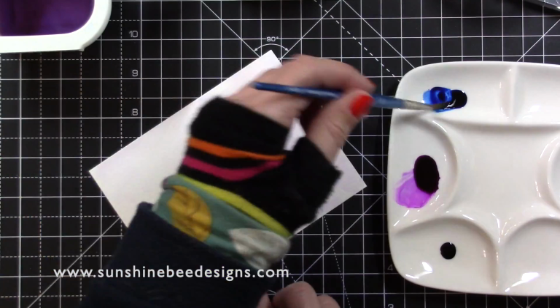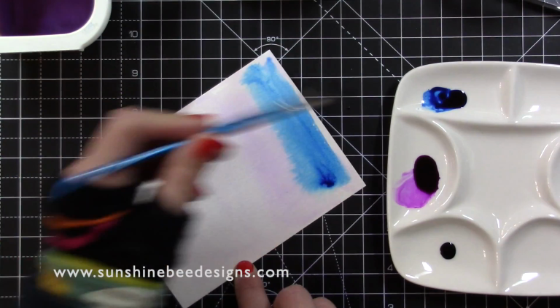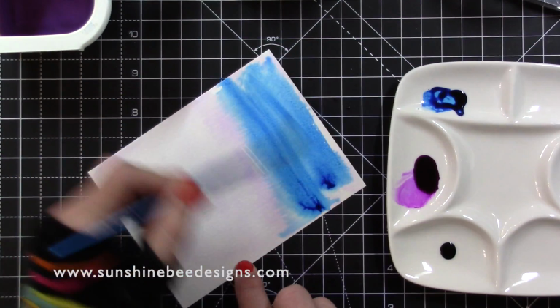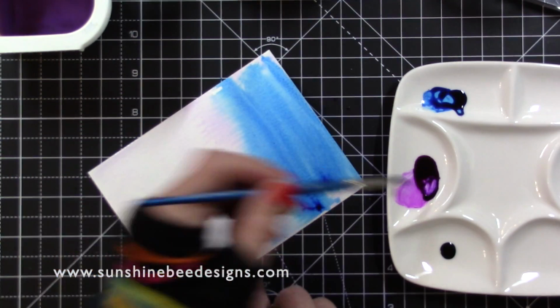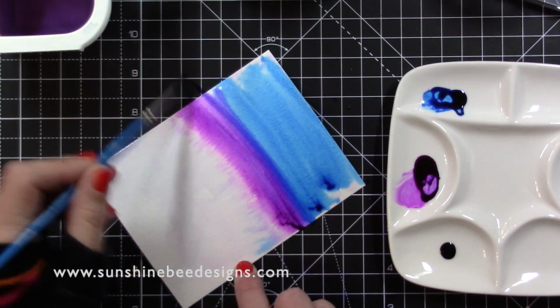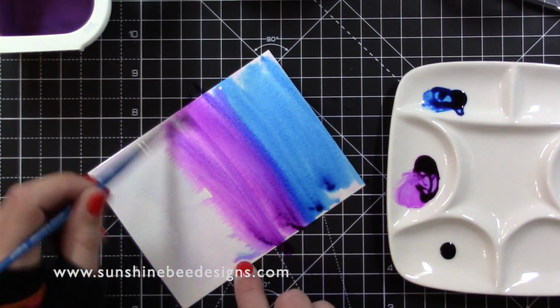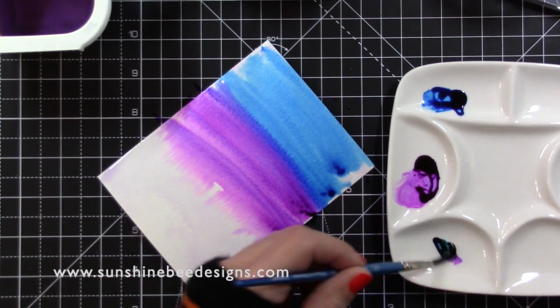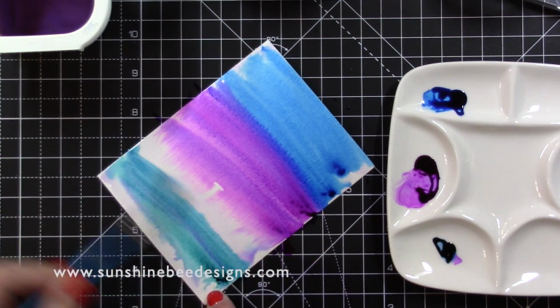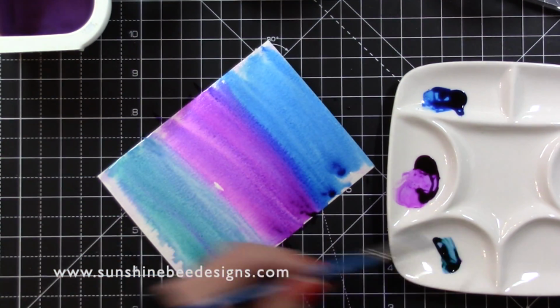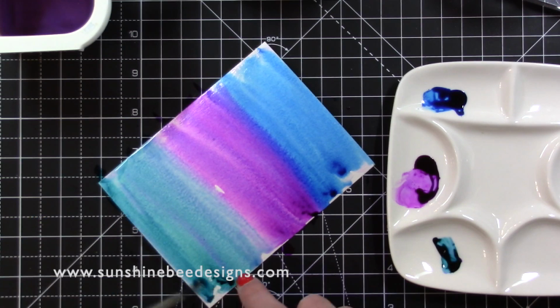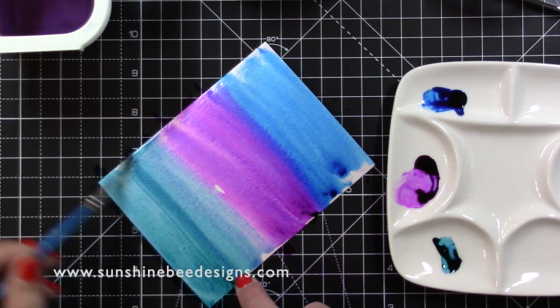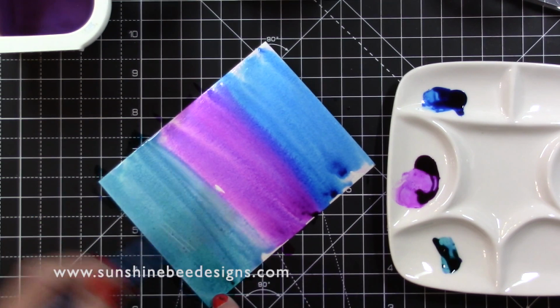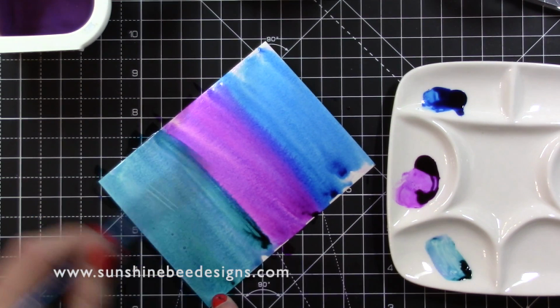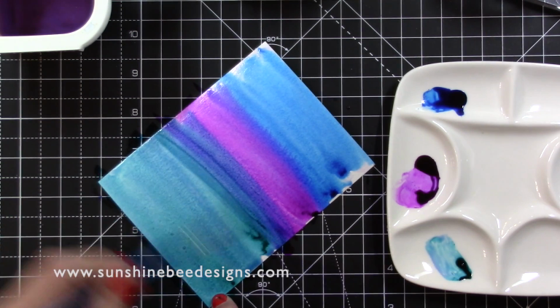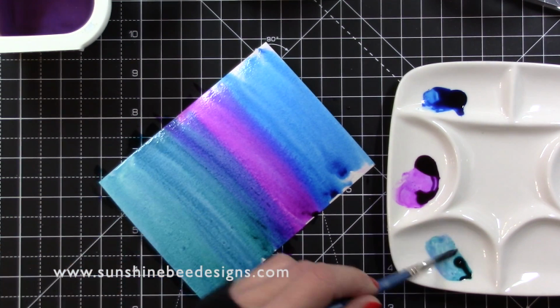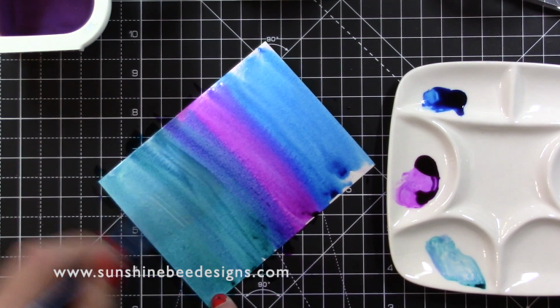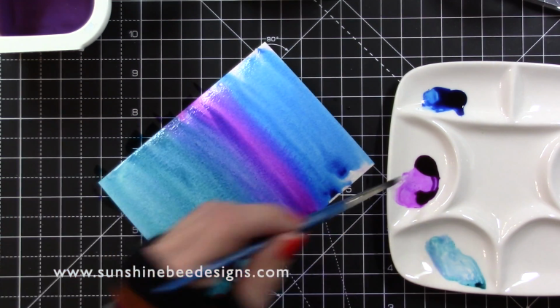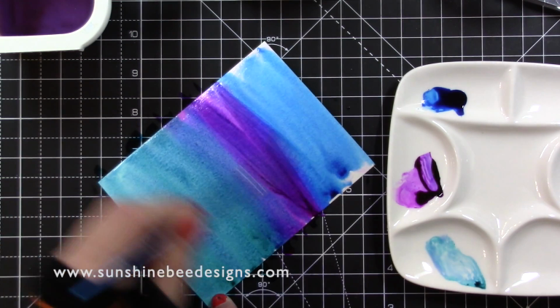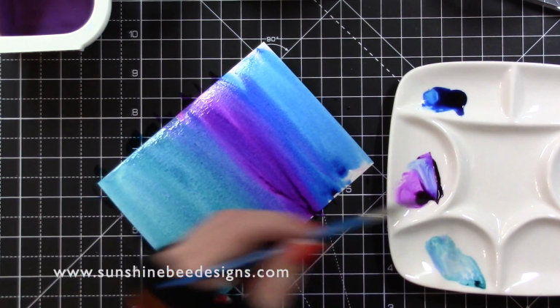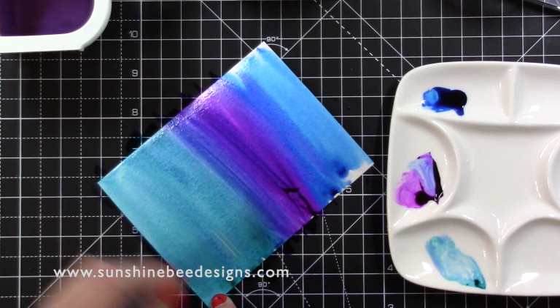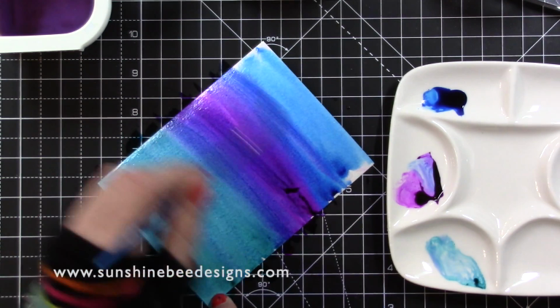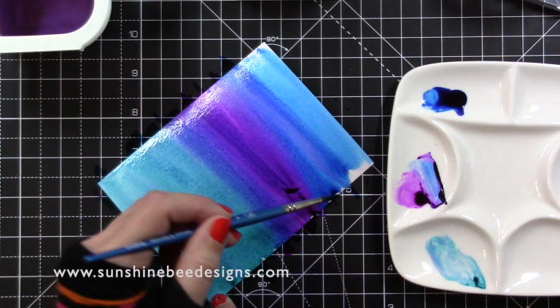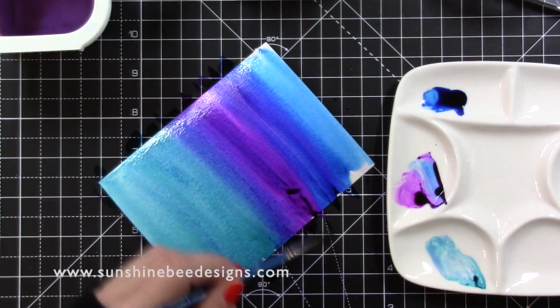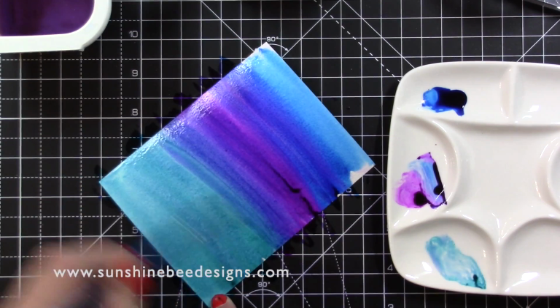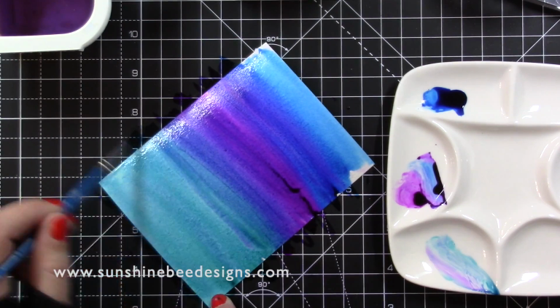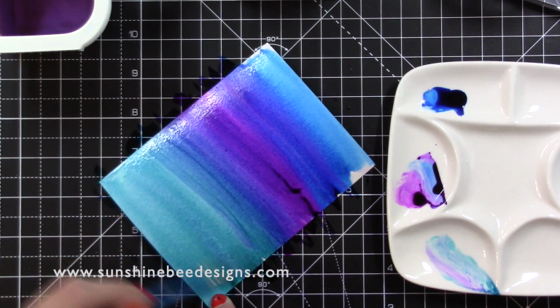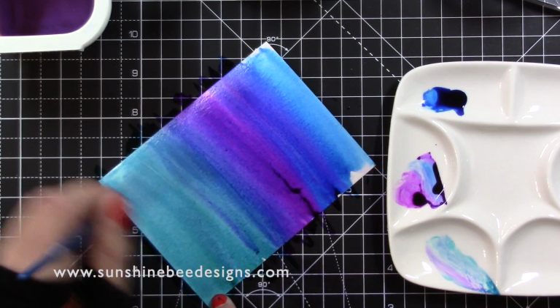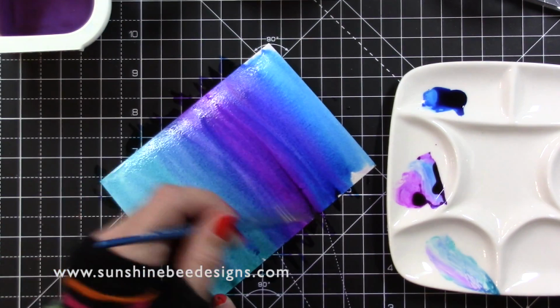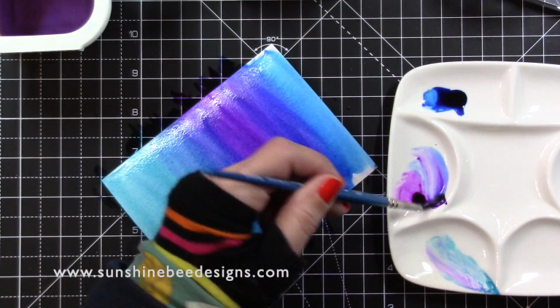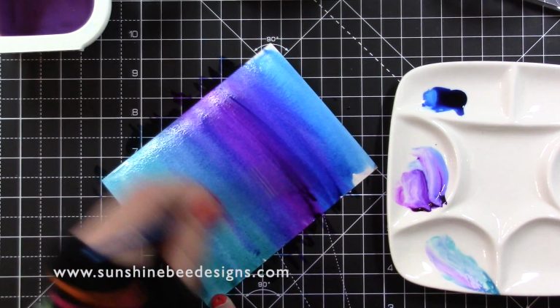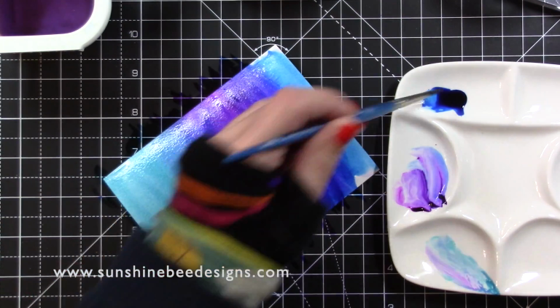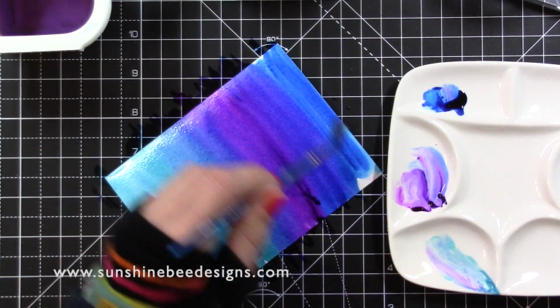I have all this colour left in my palette so I grabbed another piece of card and brushed the colour across it. I also had some All That Jazz colour in my palette but I didn't use it on the butterflies, so I'll use it all on this card.